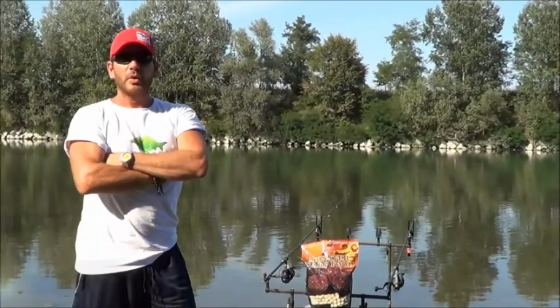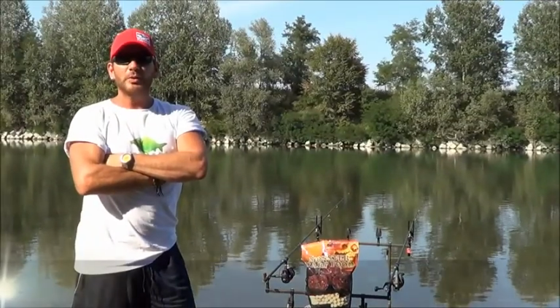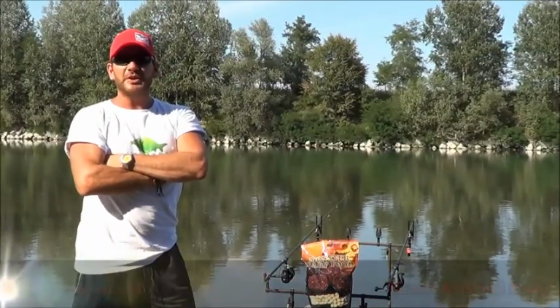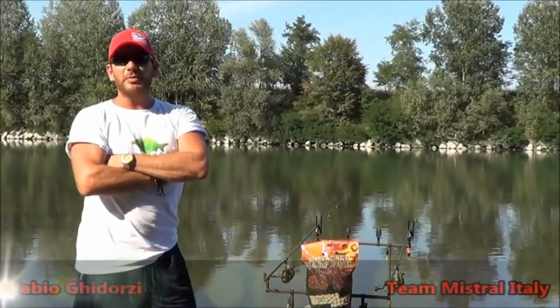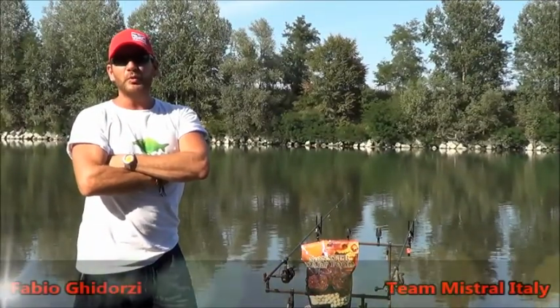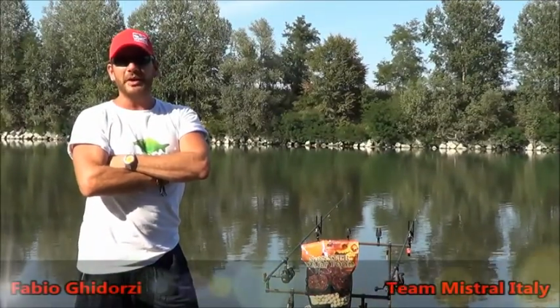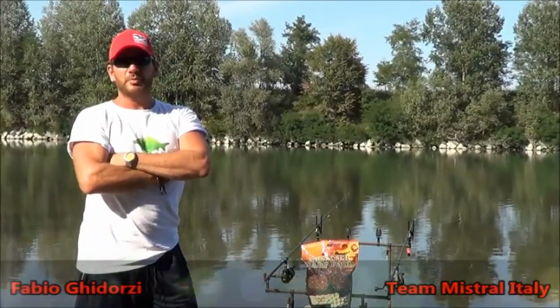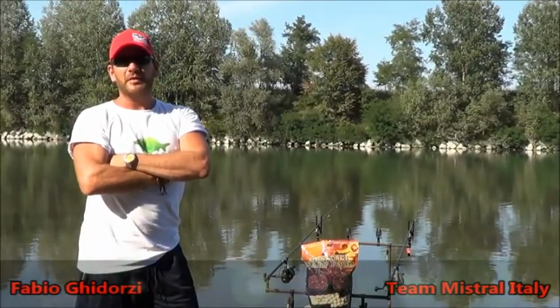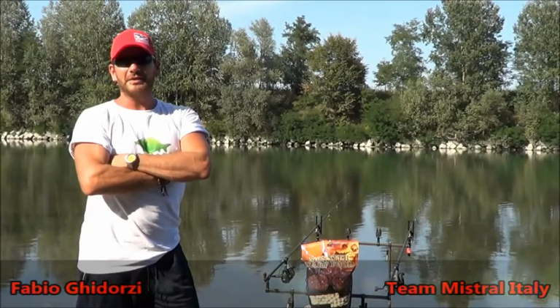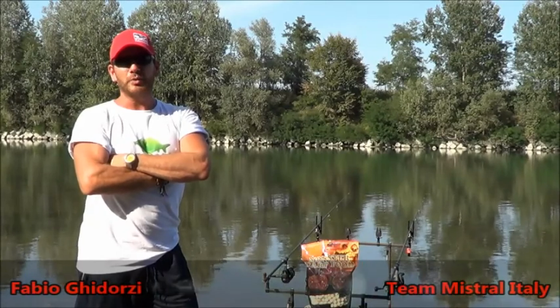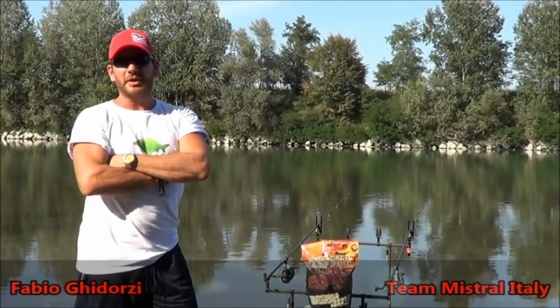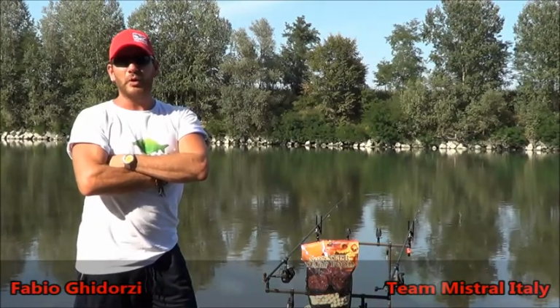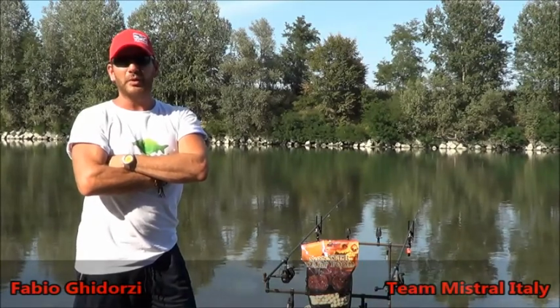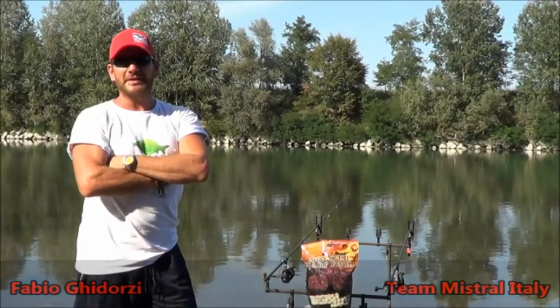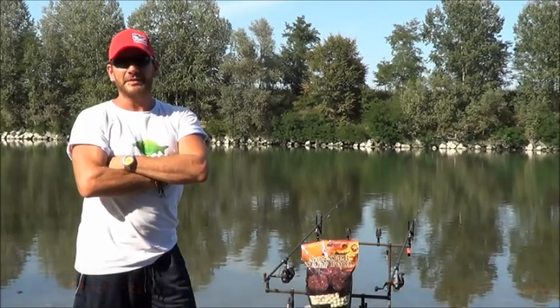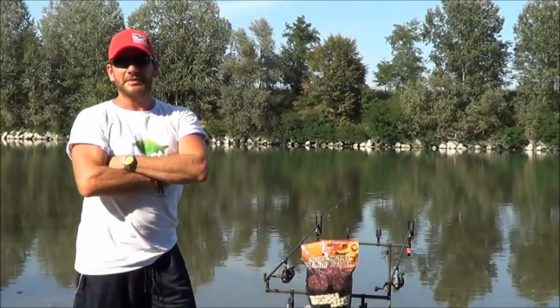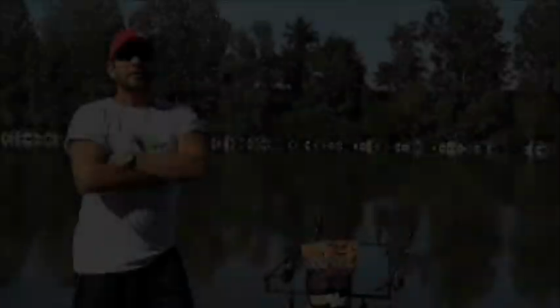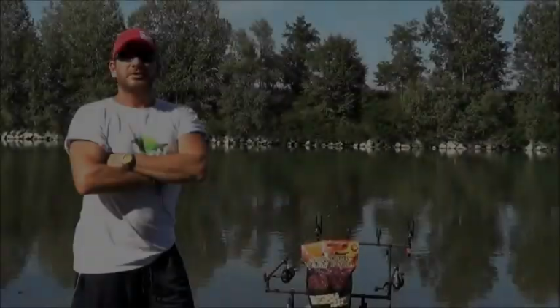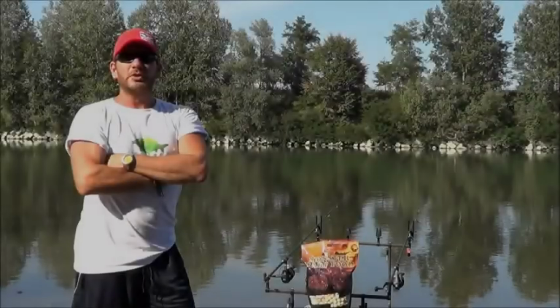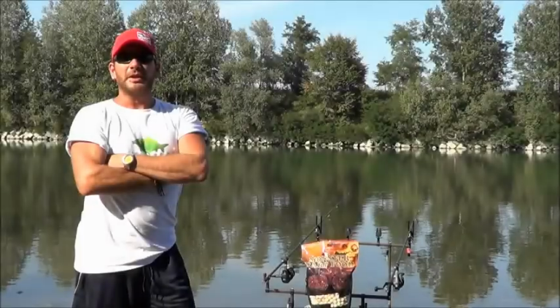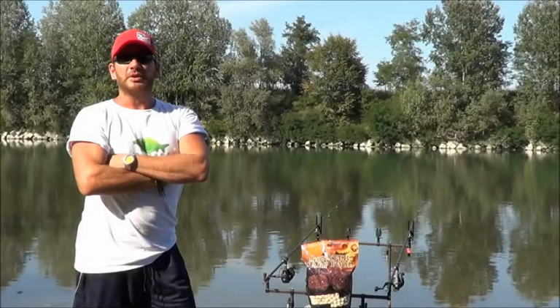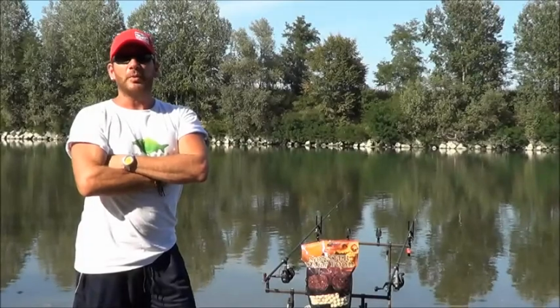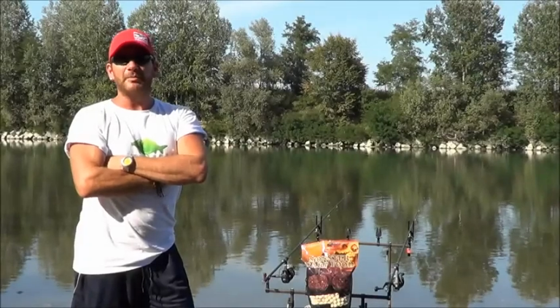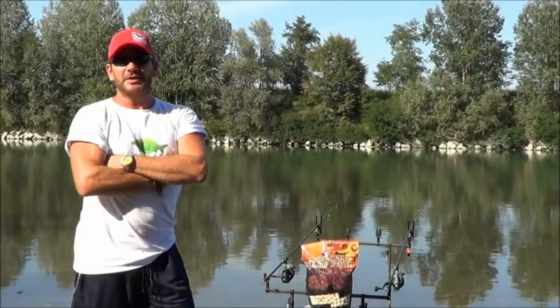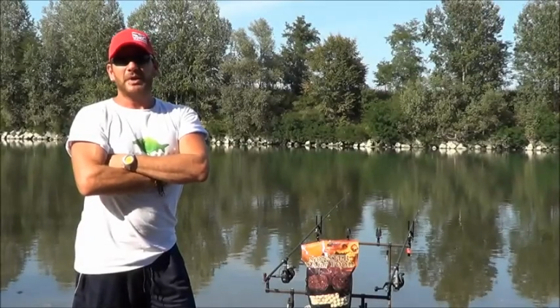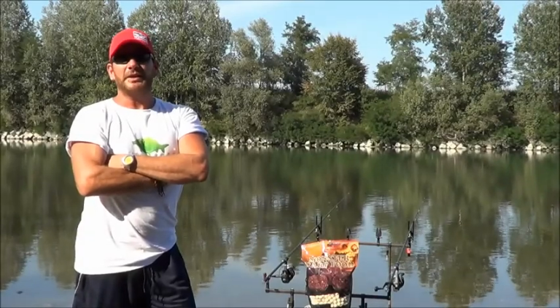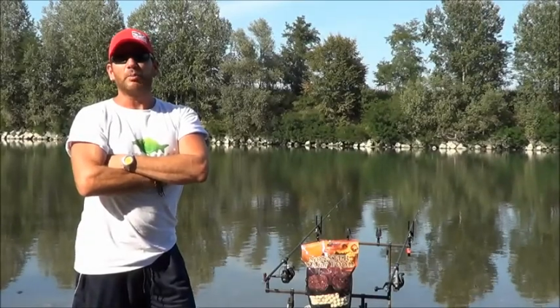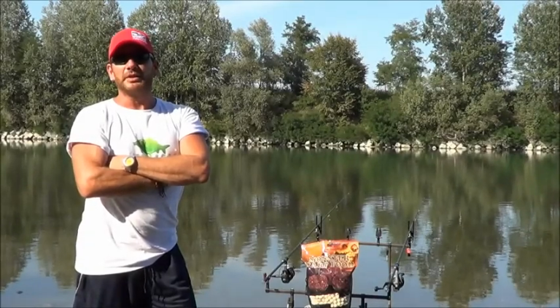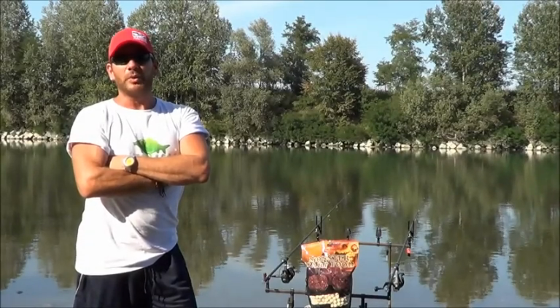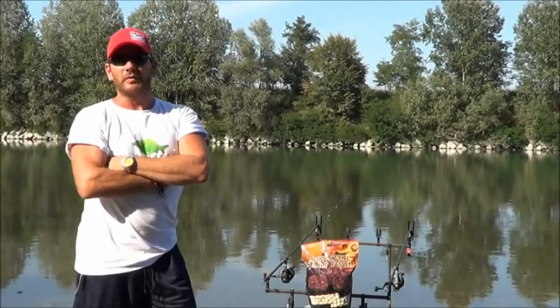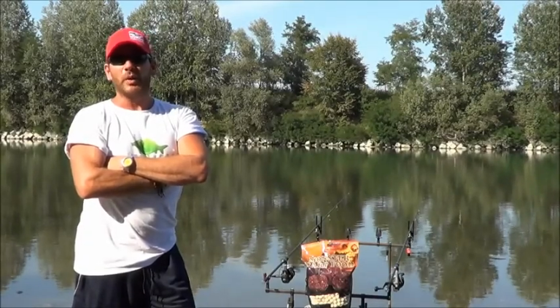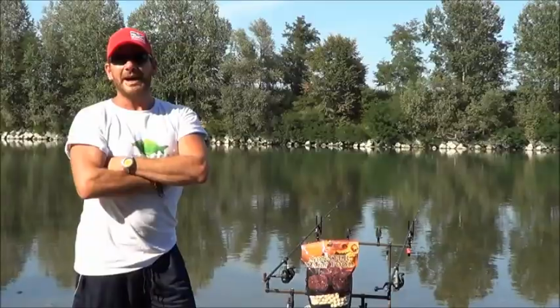Quando ci accostiamo alla pesca sul fiume, spesso la variante di cui bisogna tenere più conto è la corrente. Cerchiamo sempre degli spot di acqua calma, magari dietro un ponte o una curva o qualche lama.